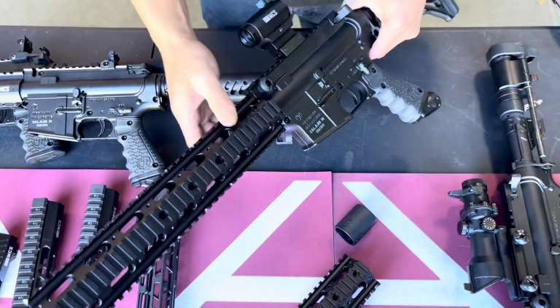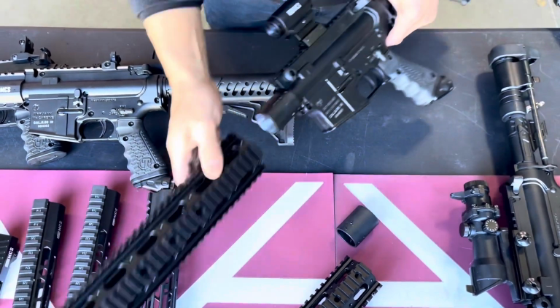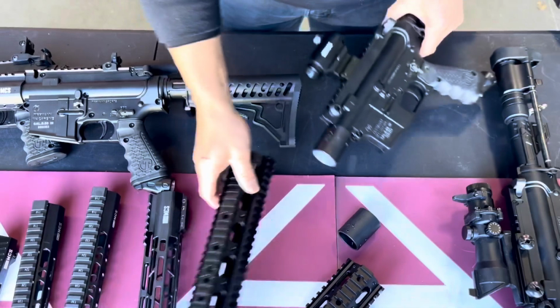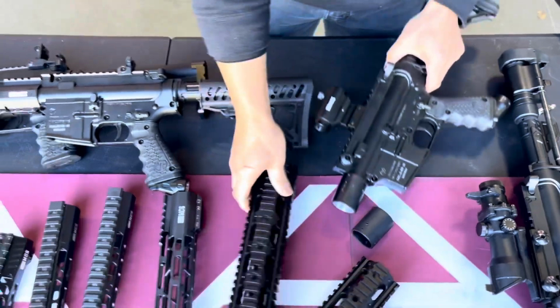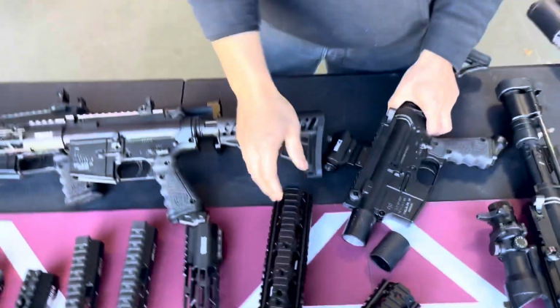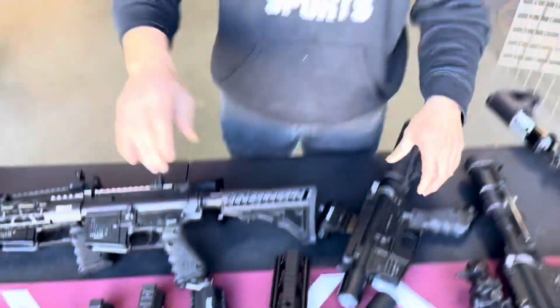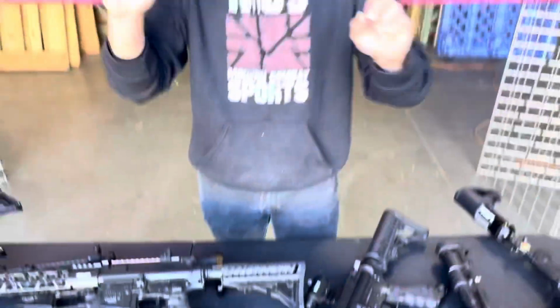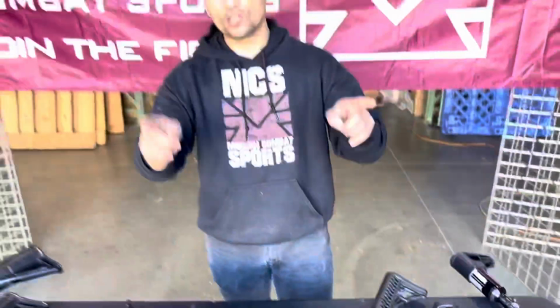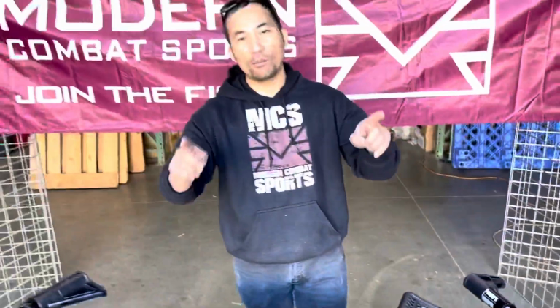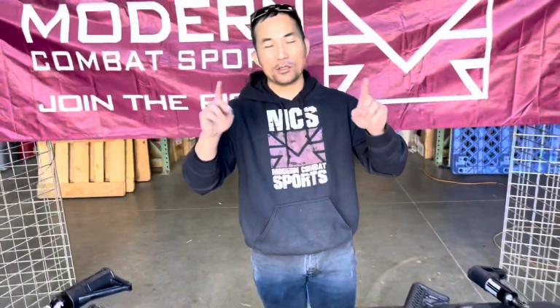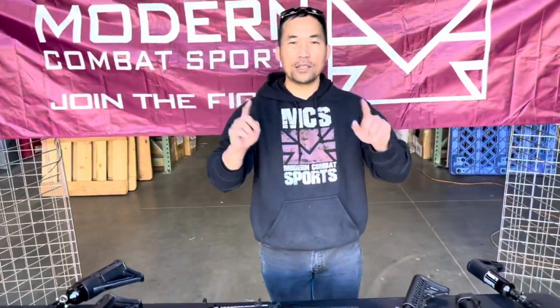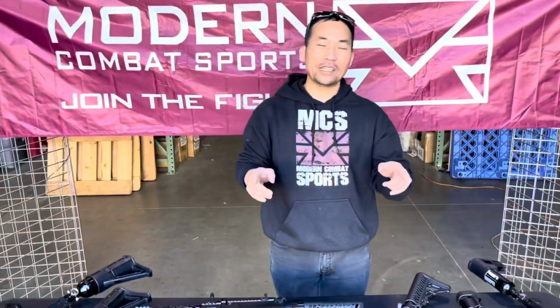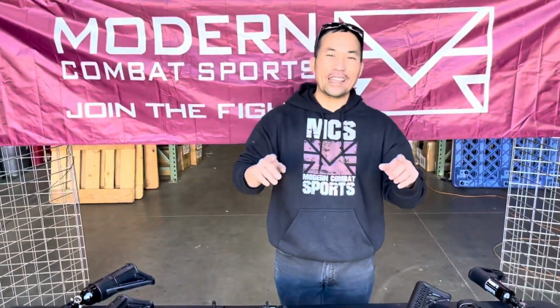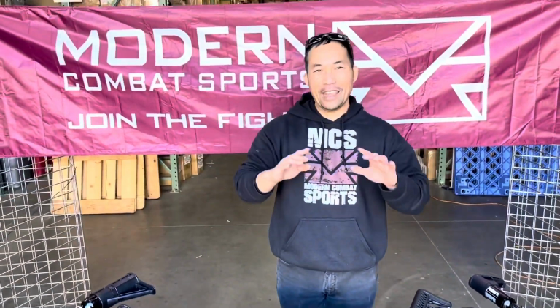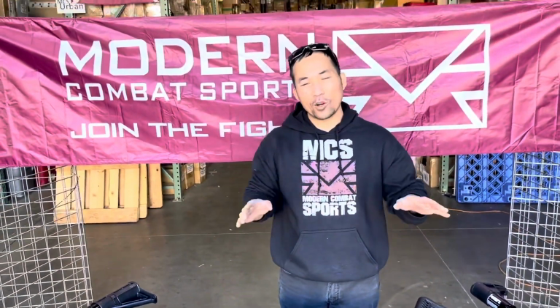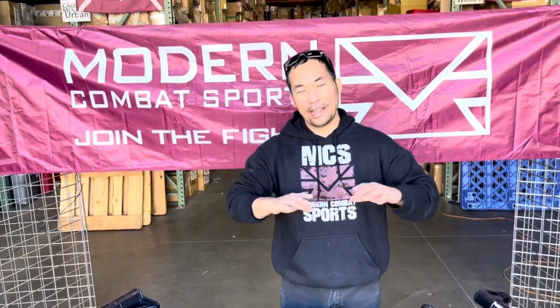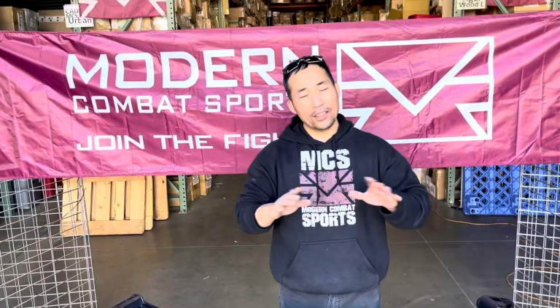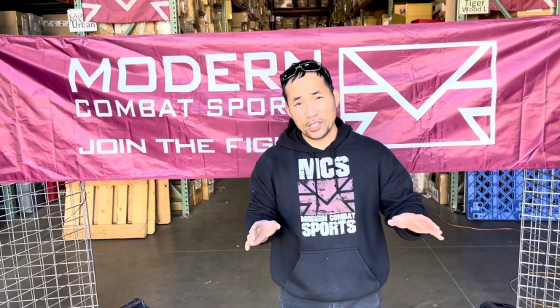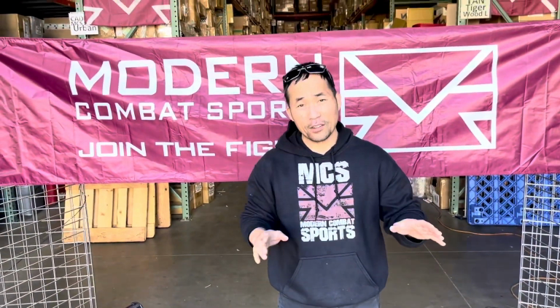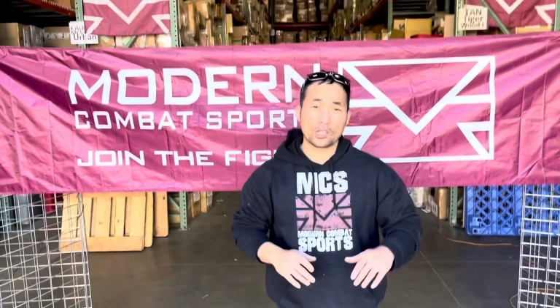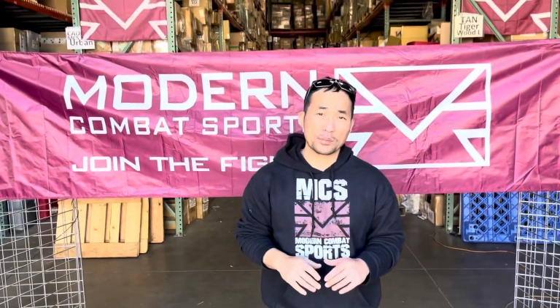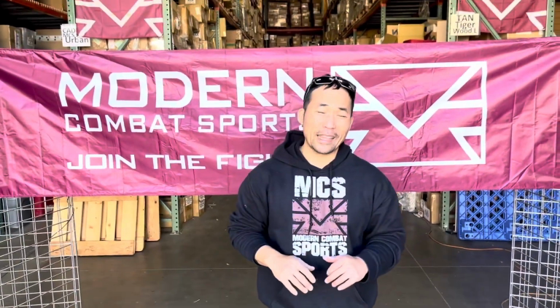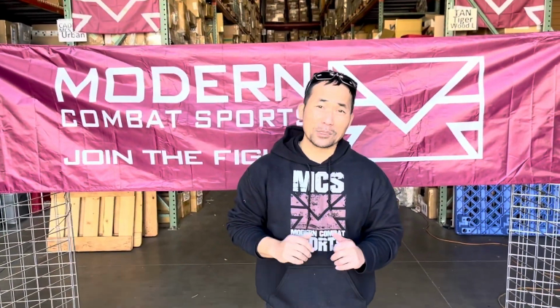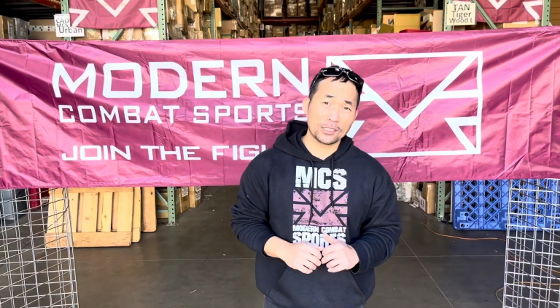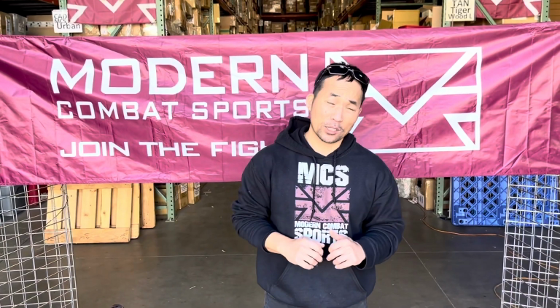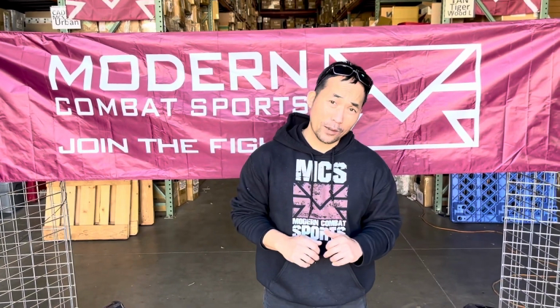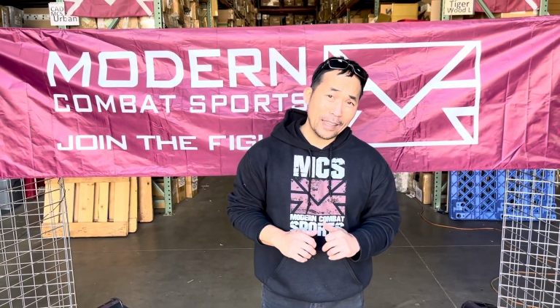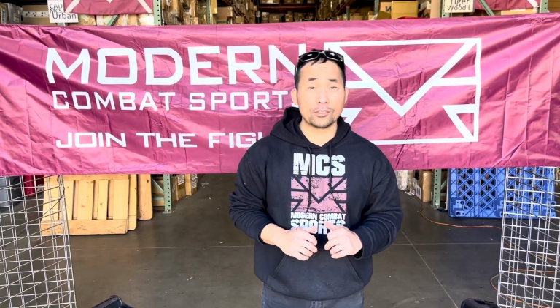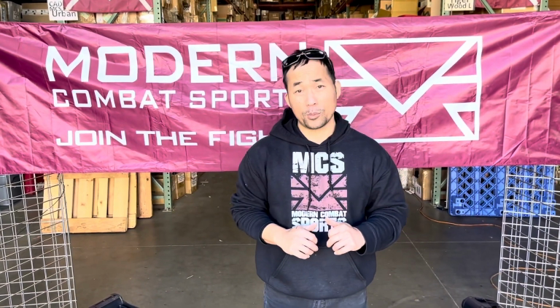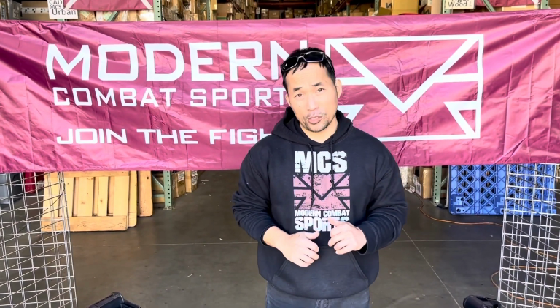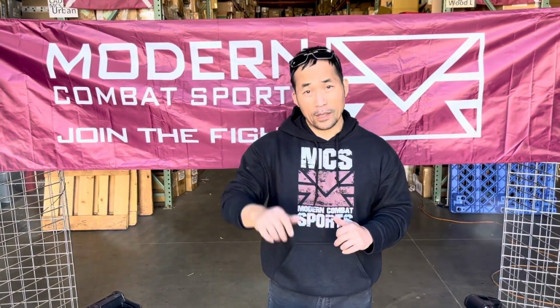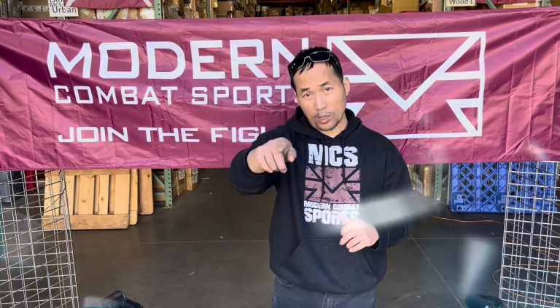Any questions or concerns about the TMC handguard or anything you see here, visit our website mcsus.com and we'll support you. Thanks for watching.